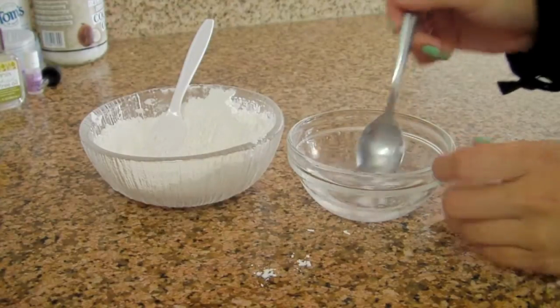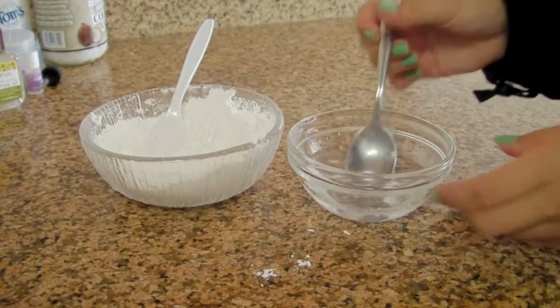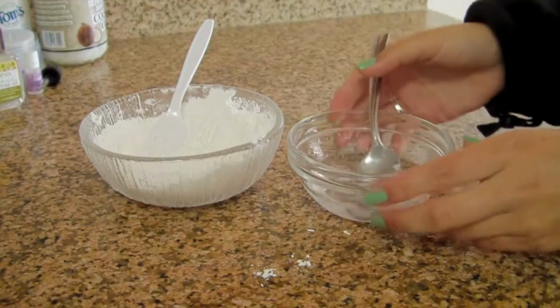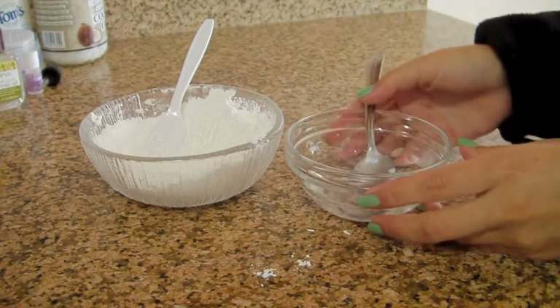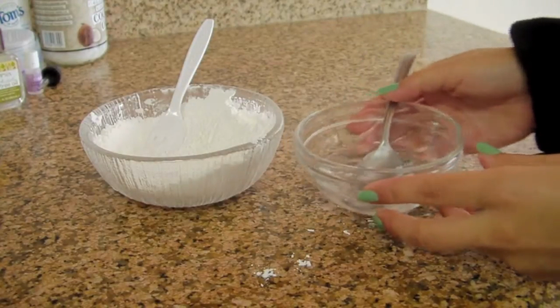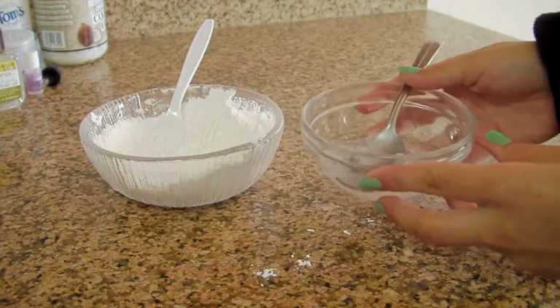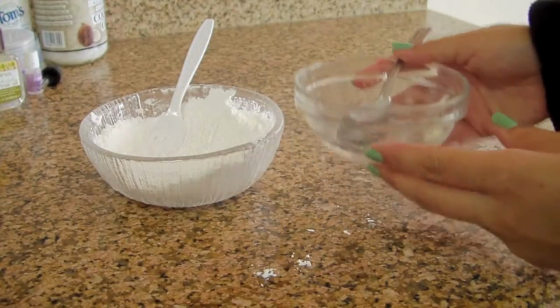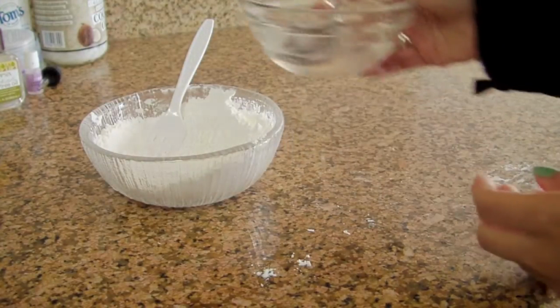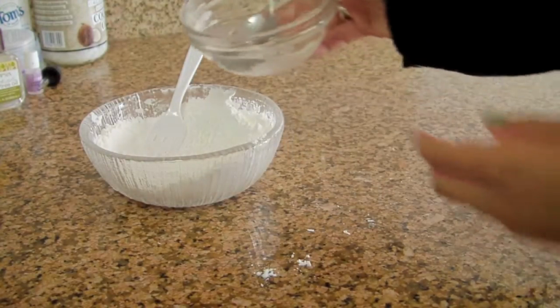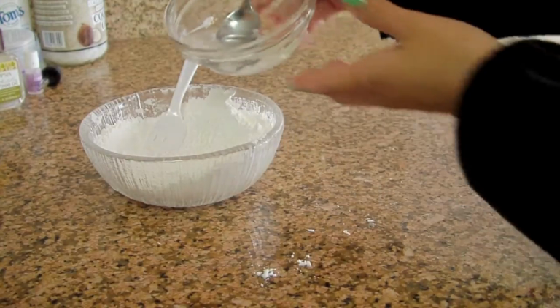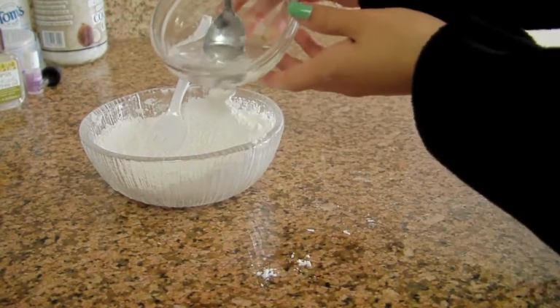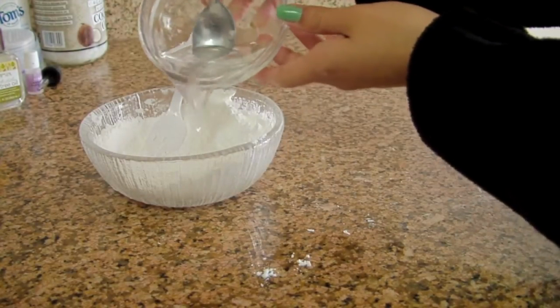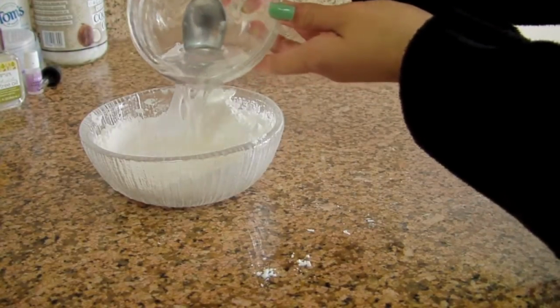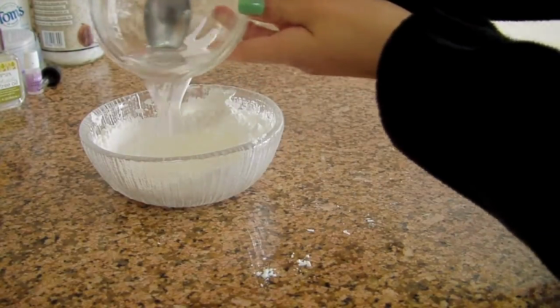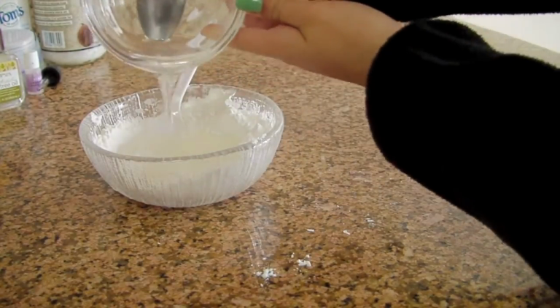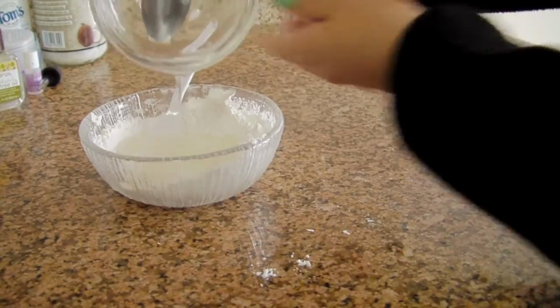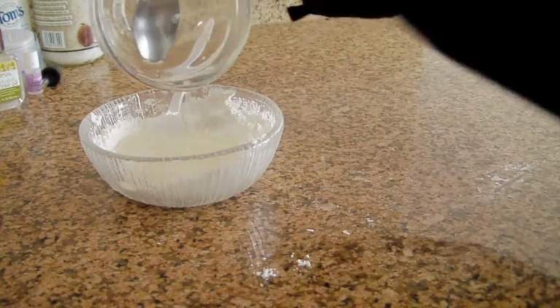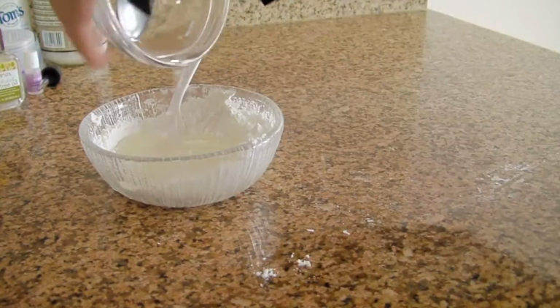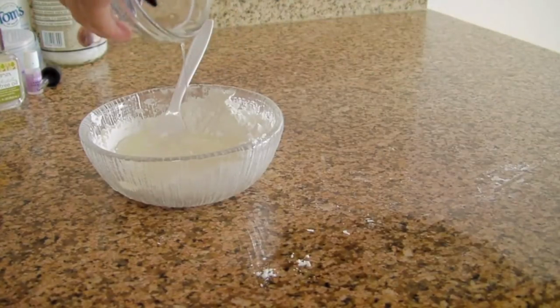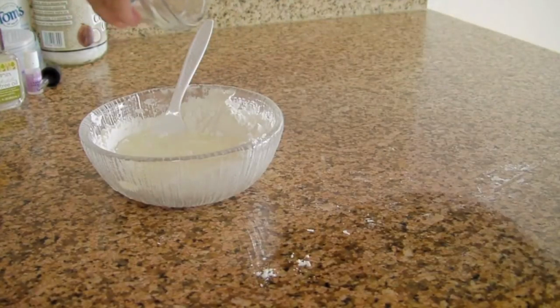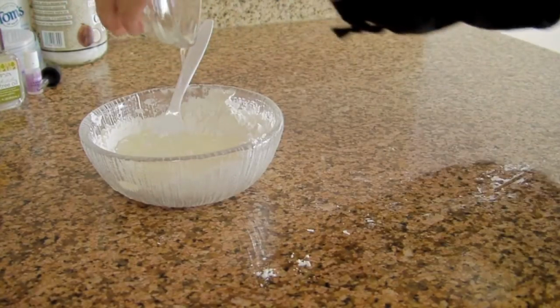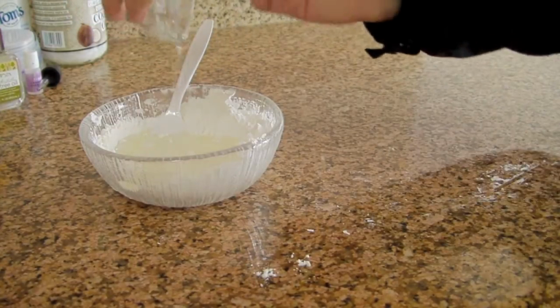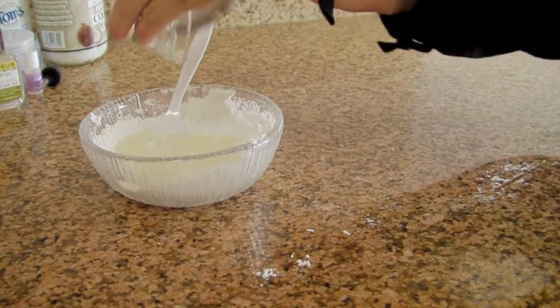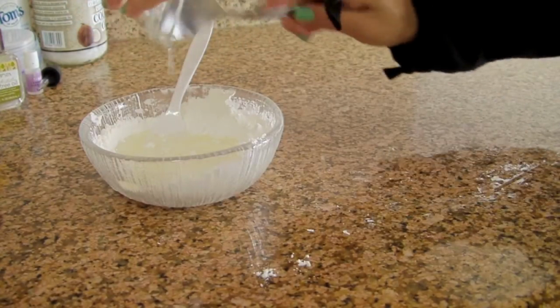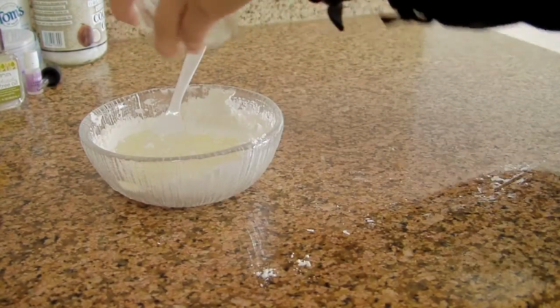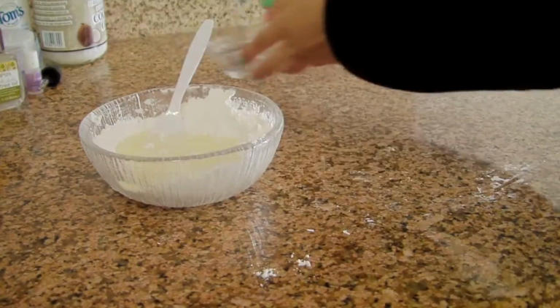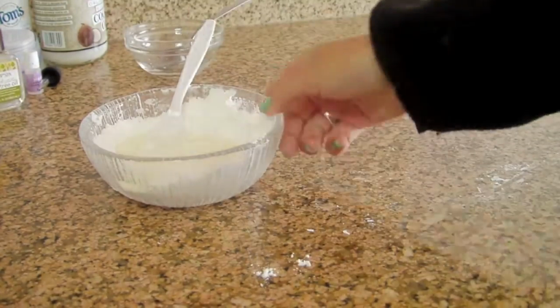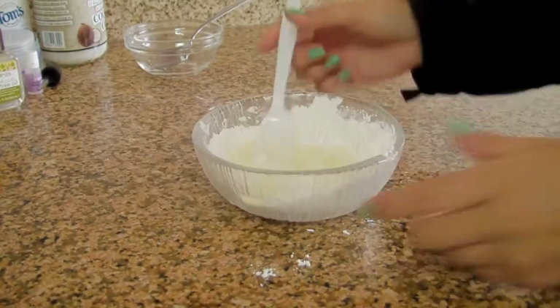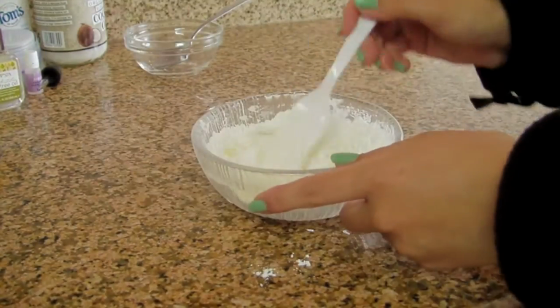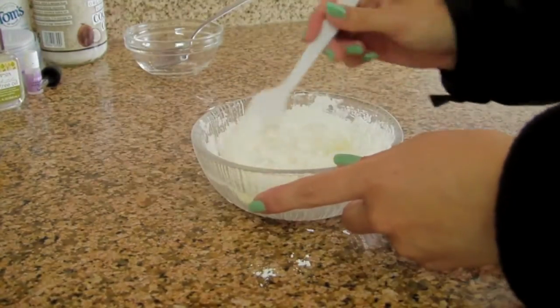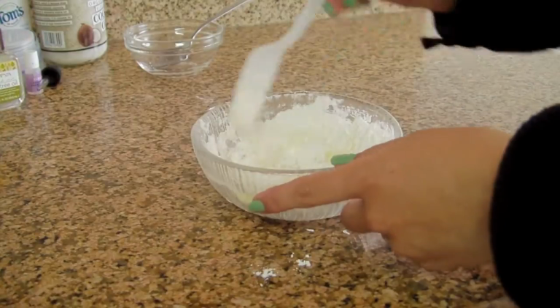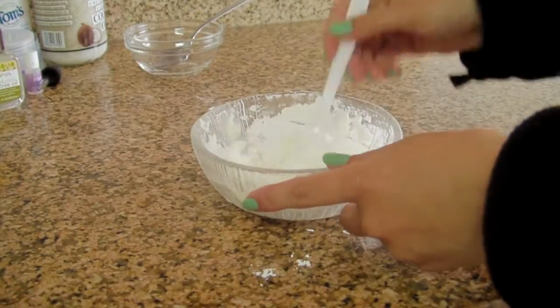Now pour your coconut oil in with your baking soda and your cornstarch. You want to mix well until you don't see any lumps.